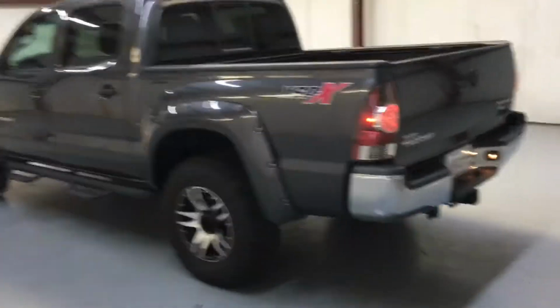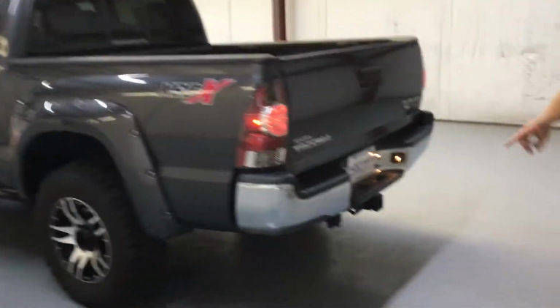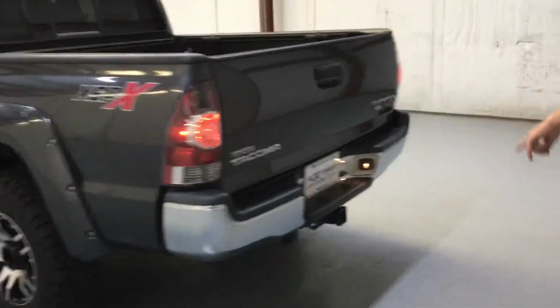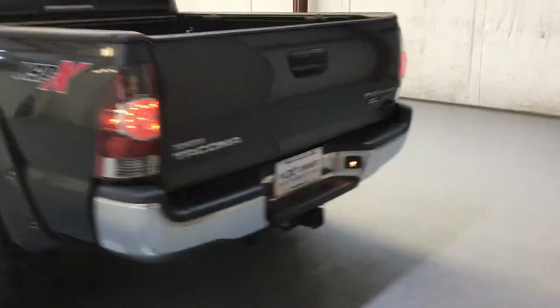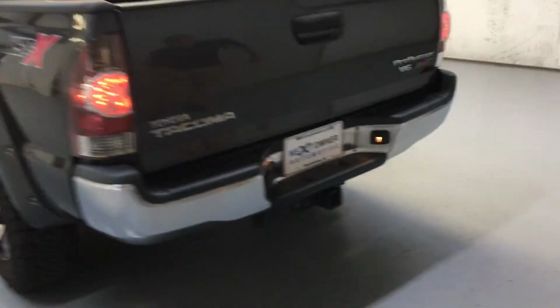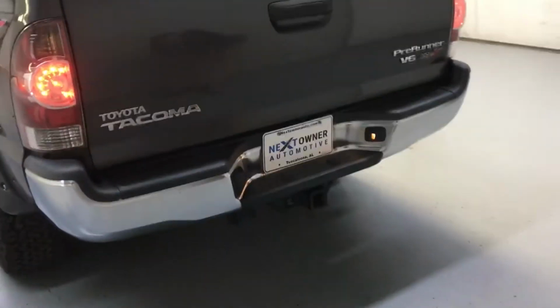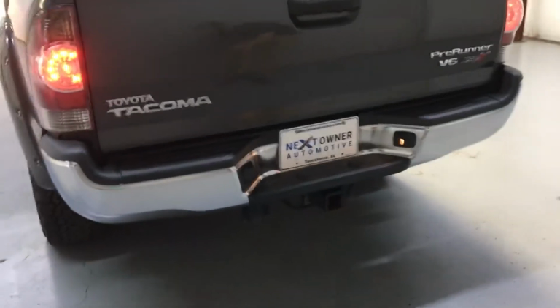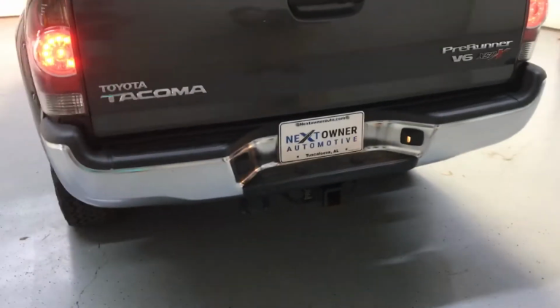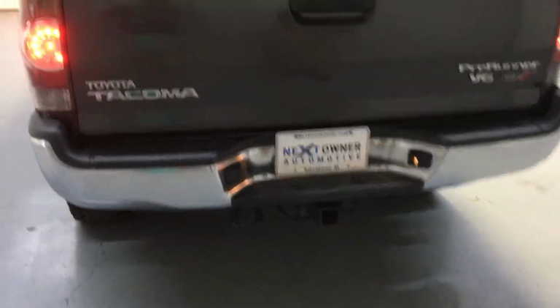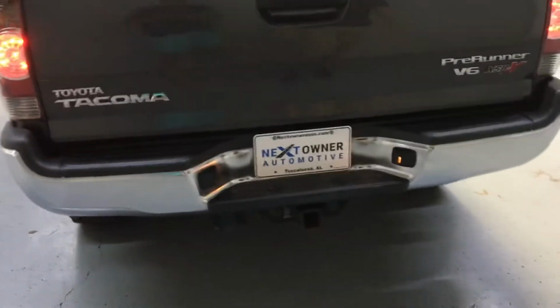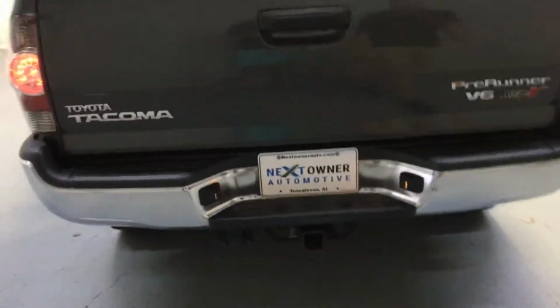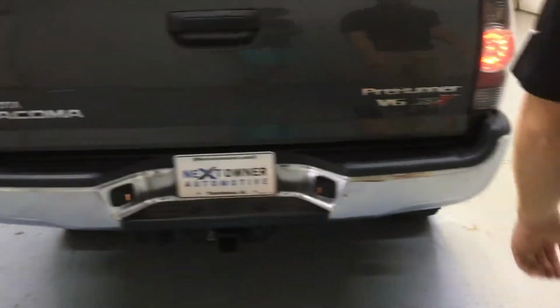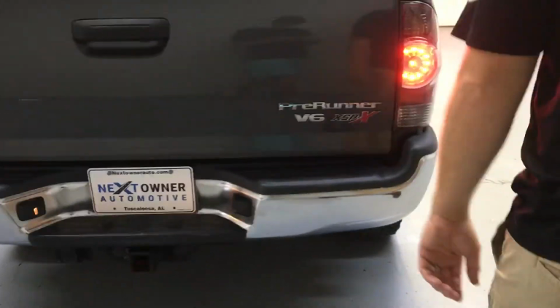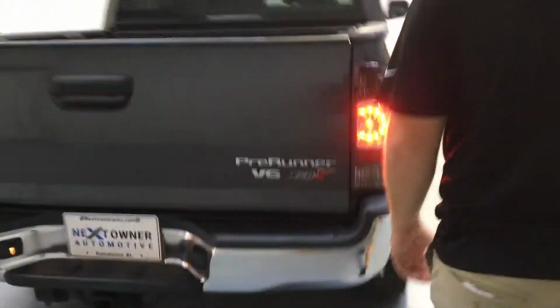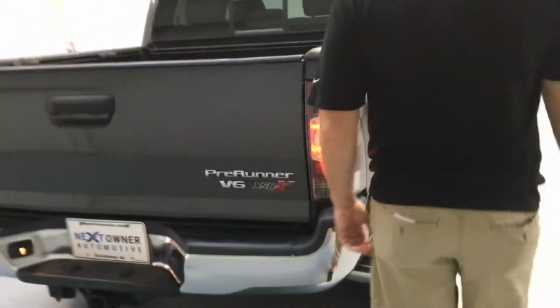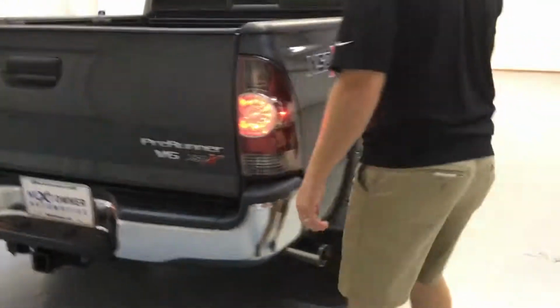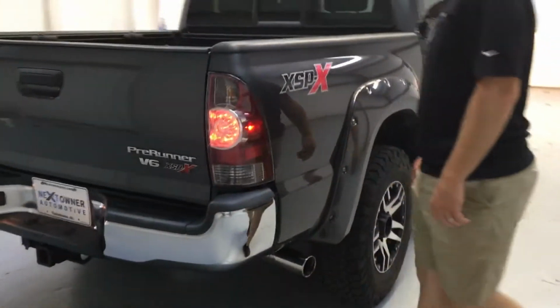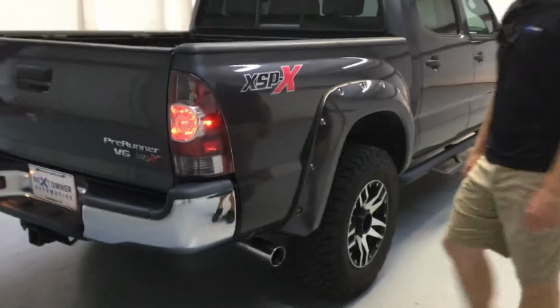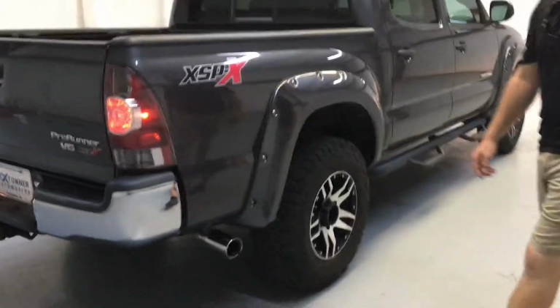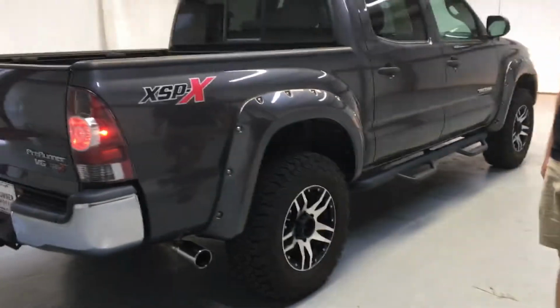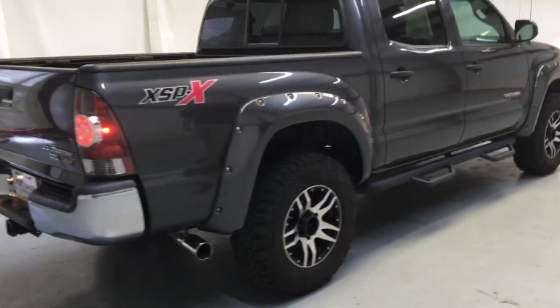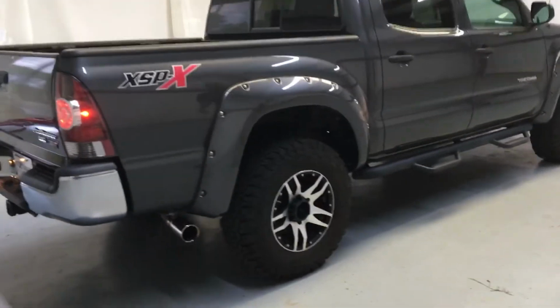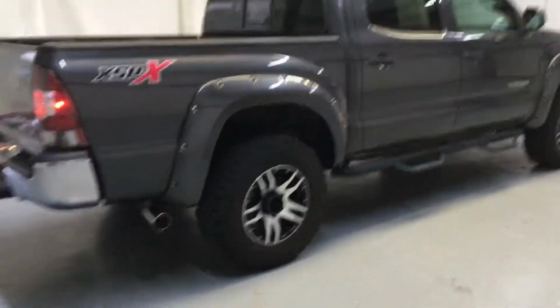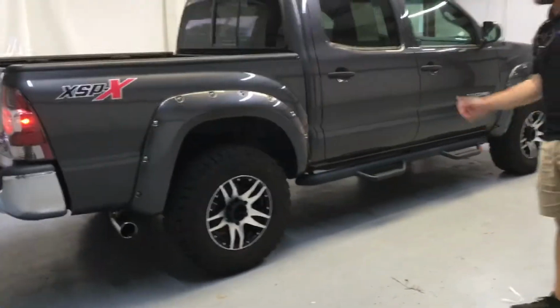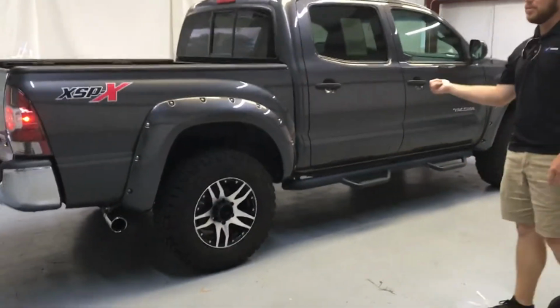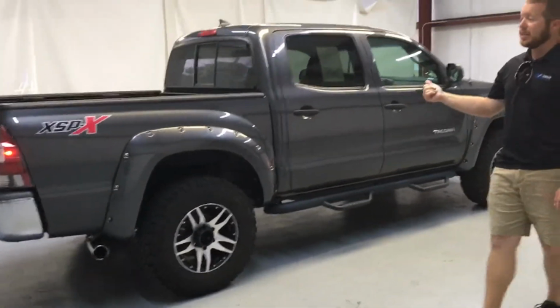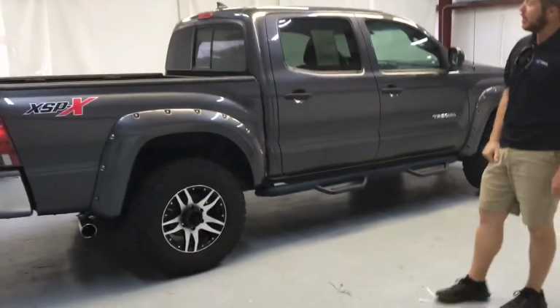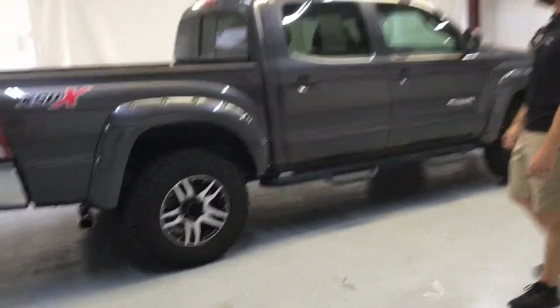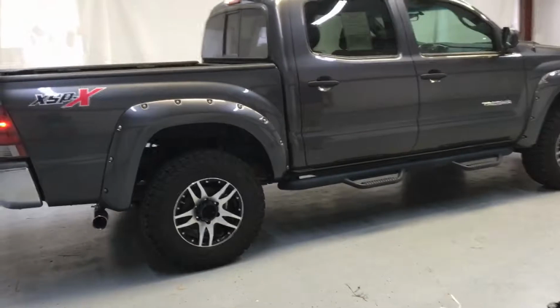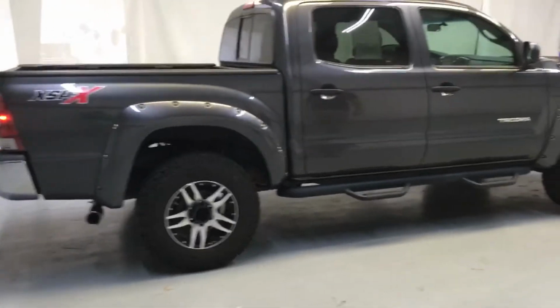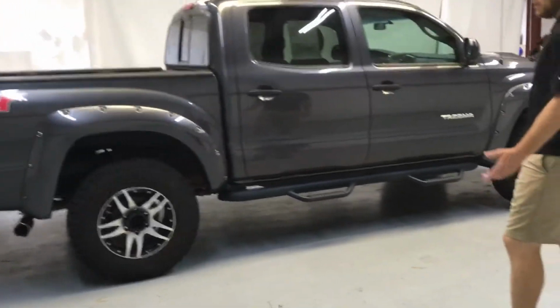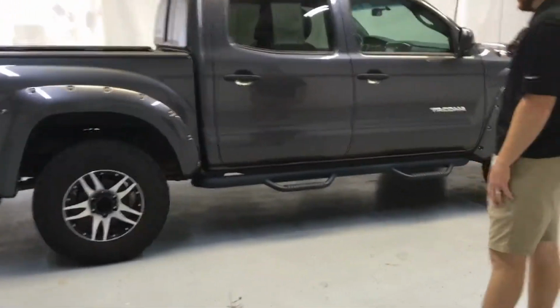It does have the tow package, and it's got the 7-pin wiring harness already wired. Just a really good-looking truck. It is equipped with the V6, so it's got plenty of power.